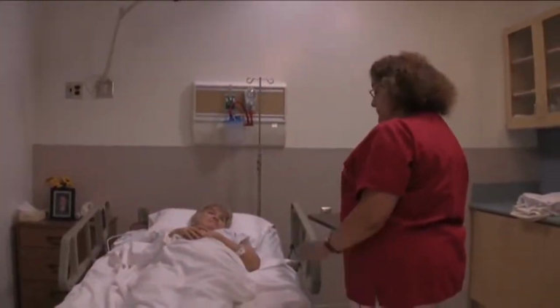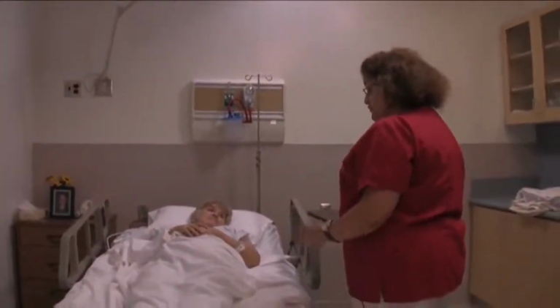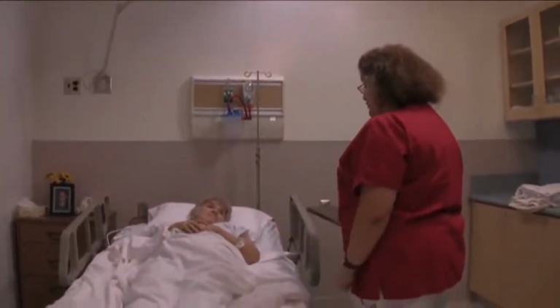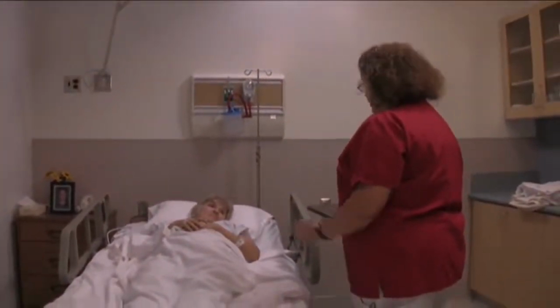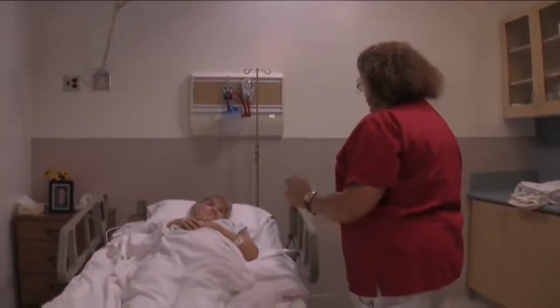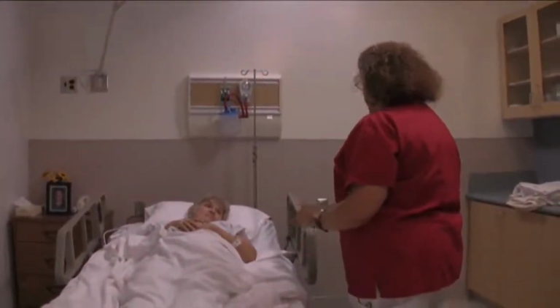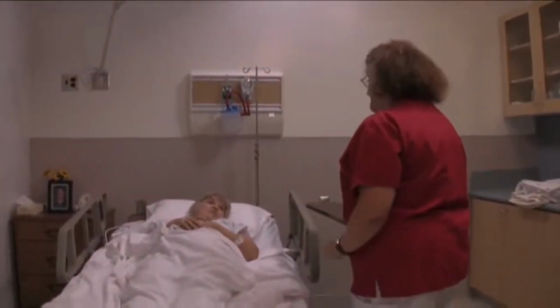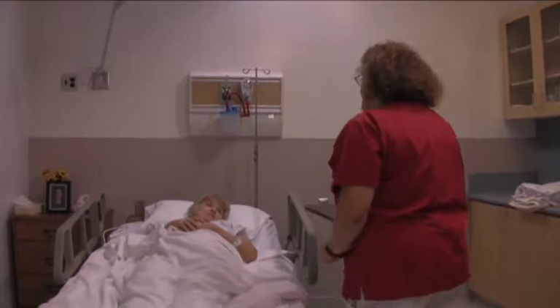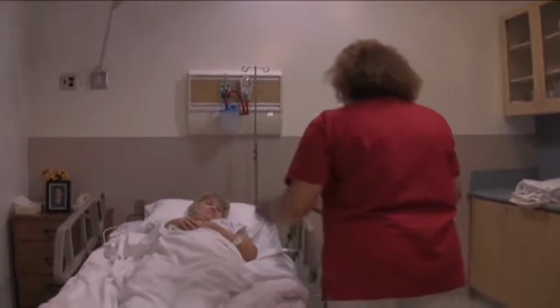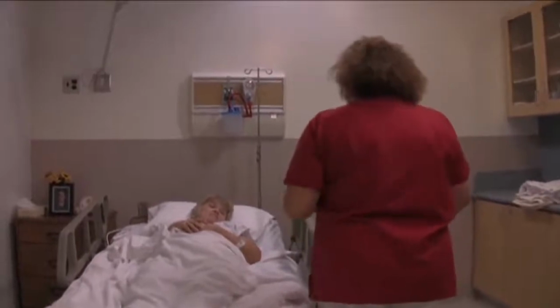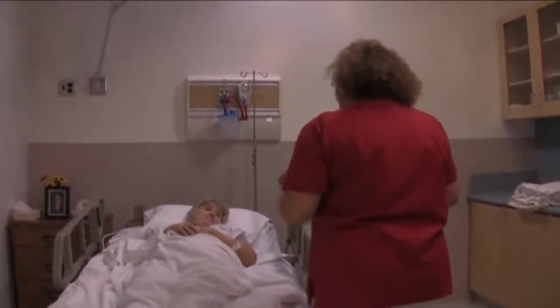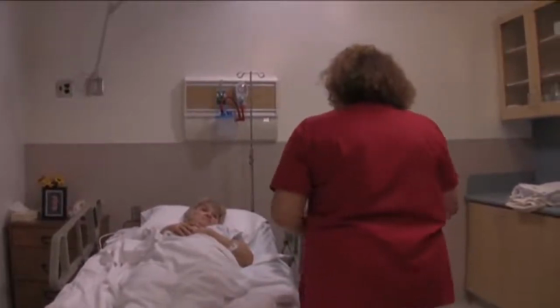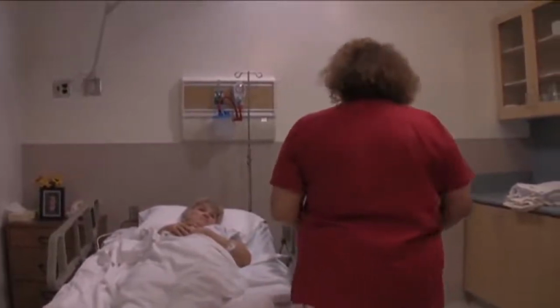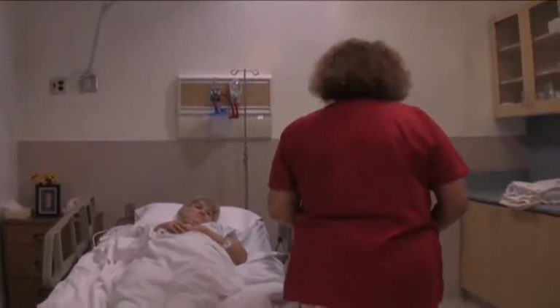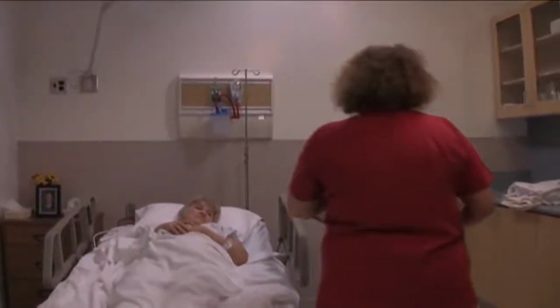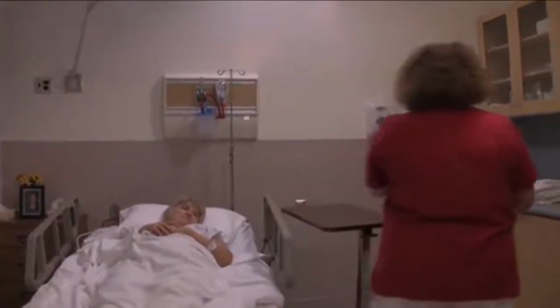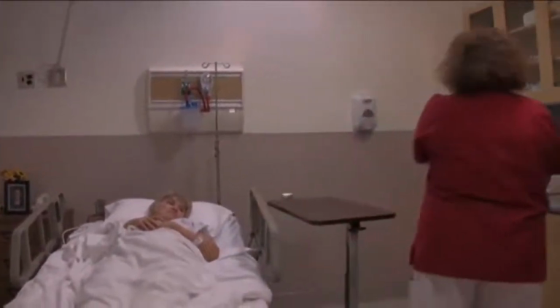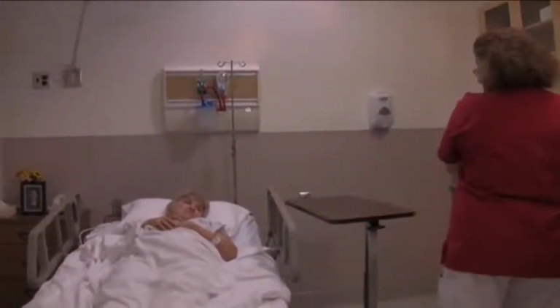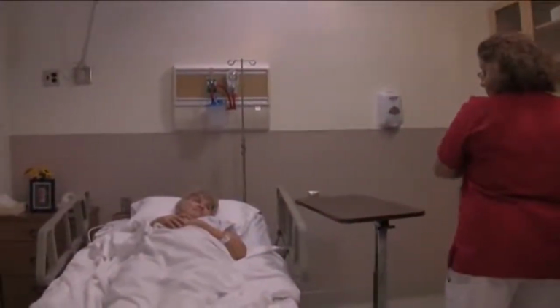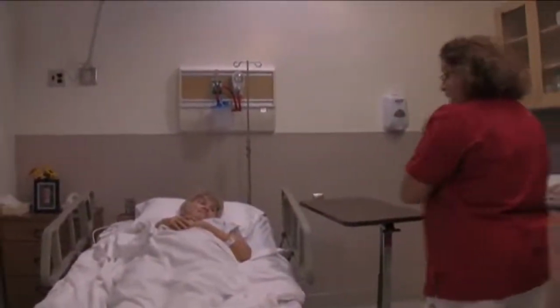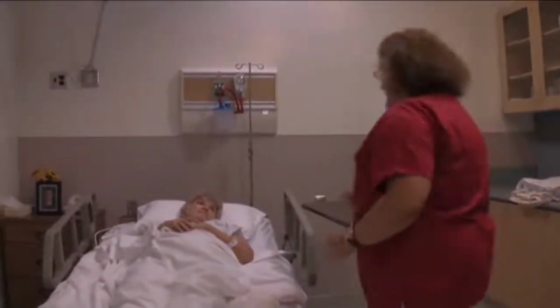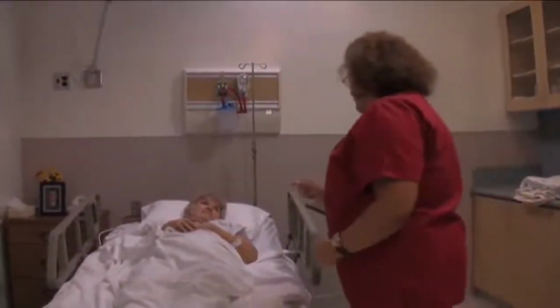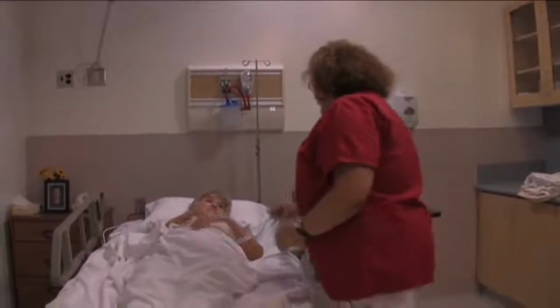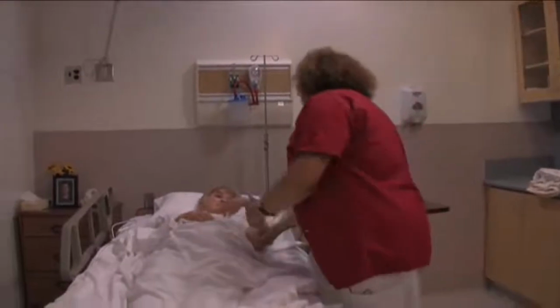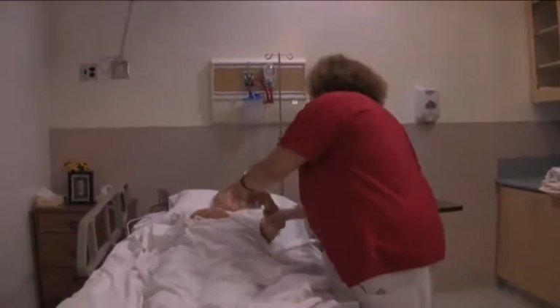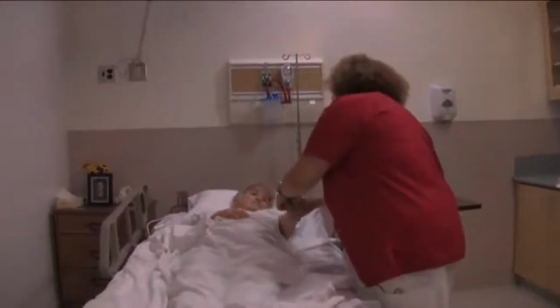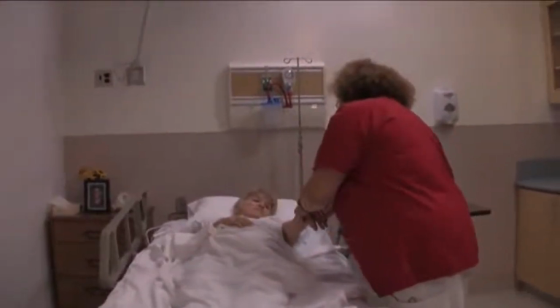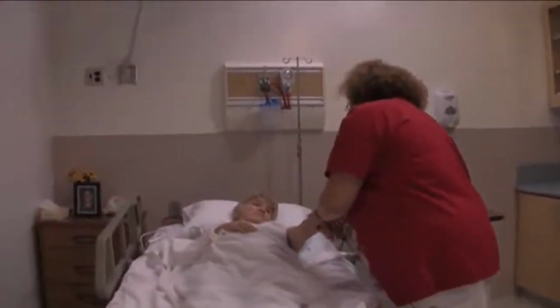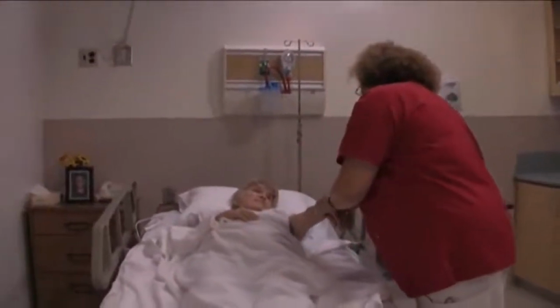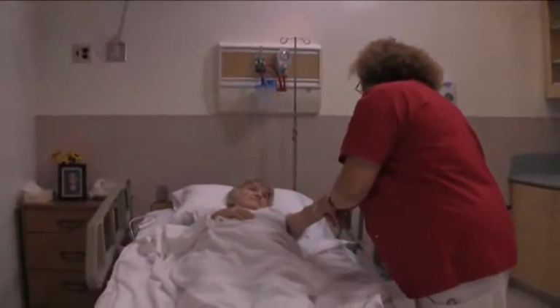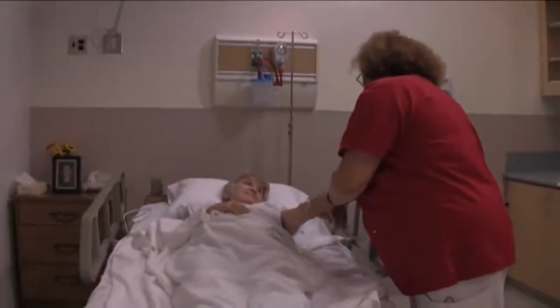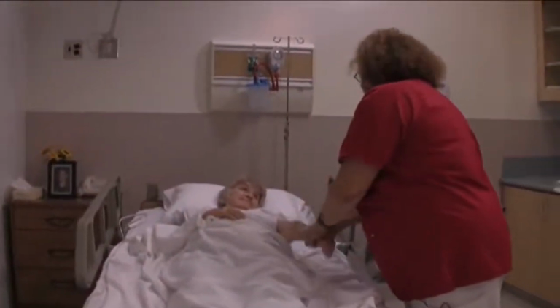I'm here to change your linen. Give me just a minute, I'm going to go wash my hands. May I see your ID band here? Yes, you are Mrs. Jones.